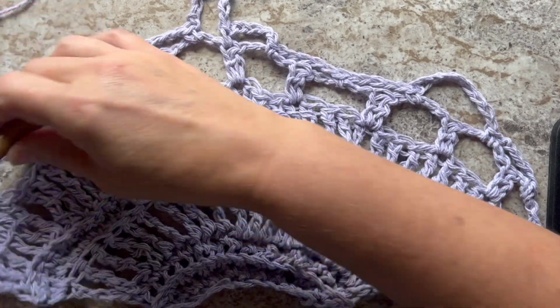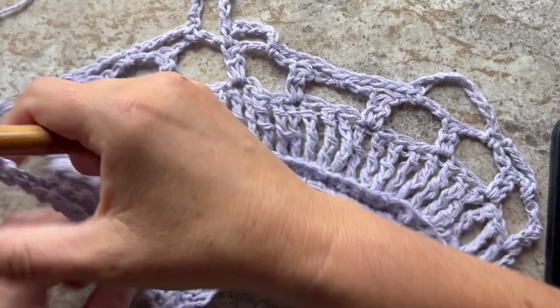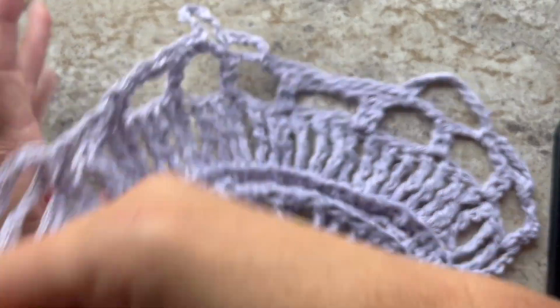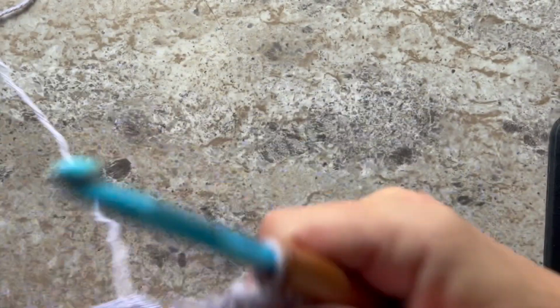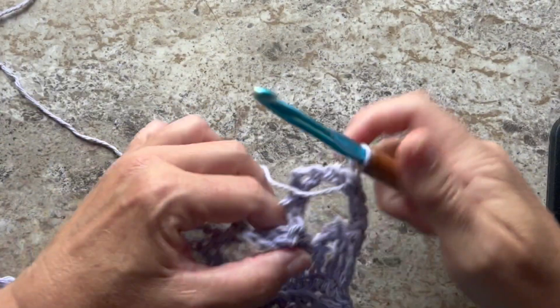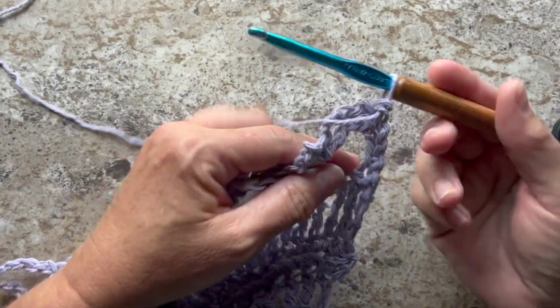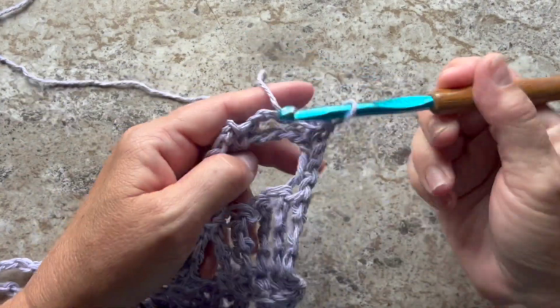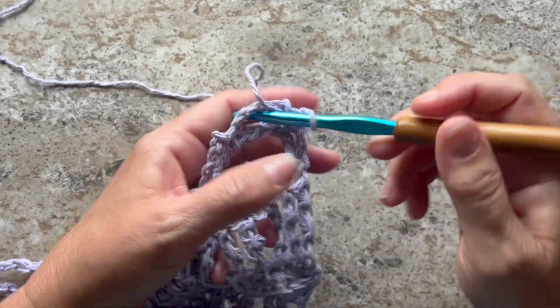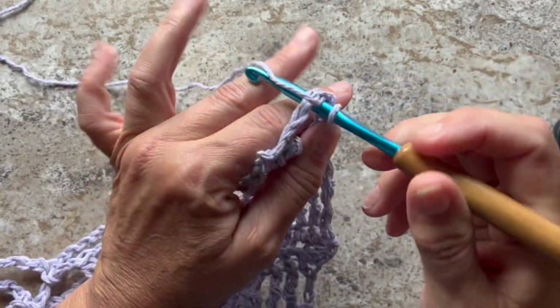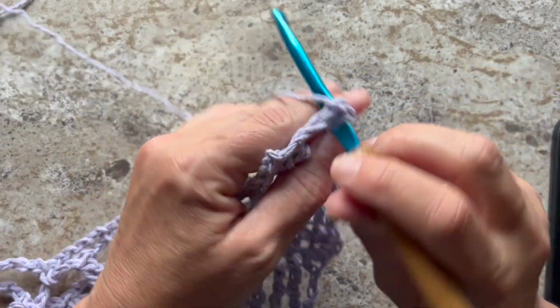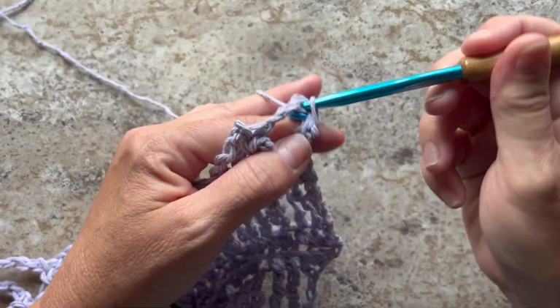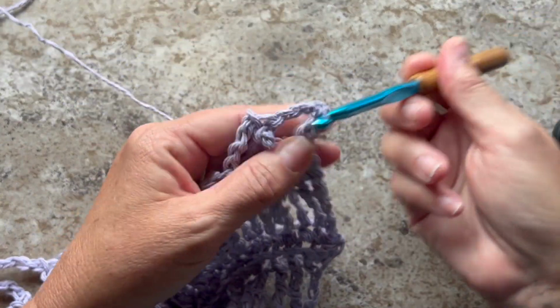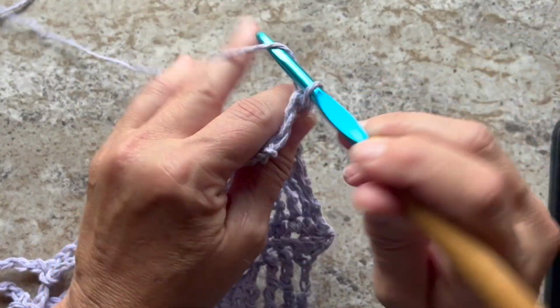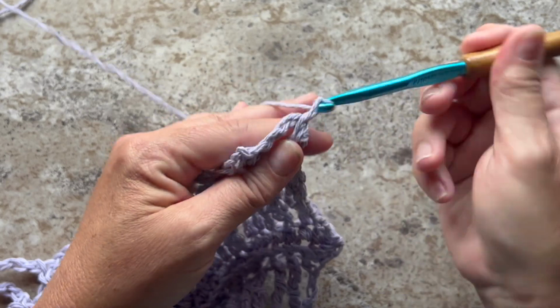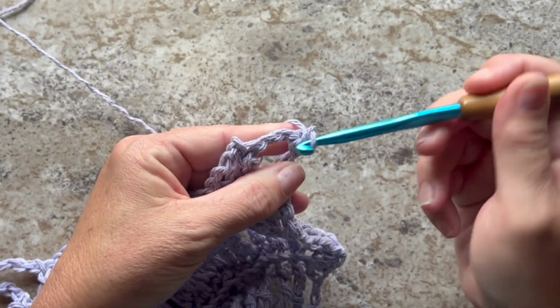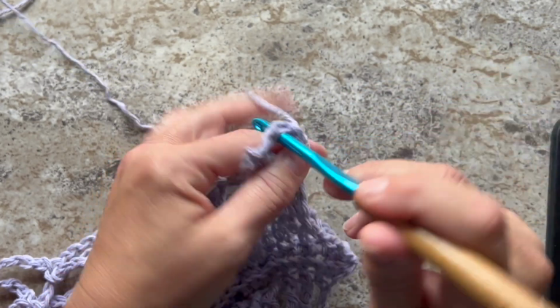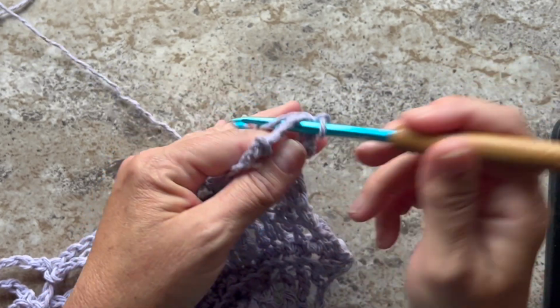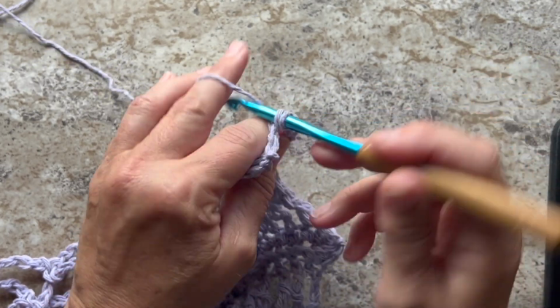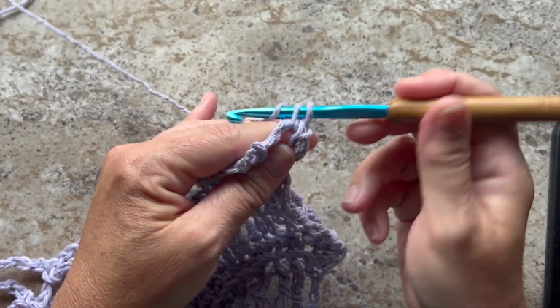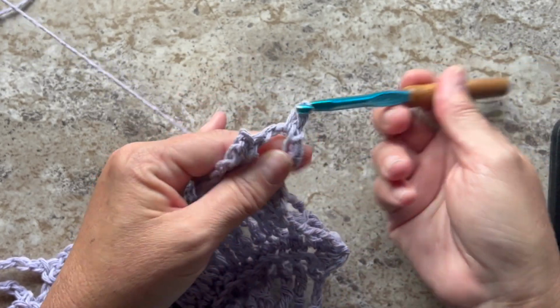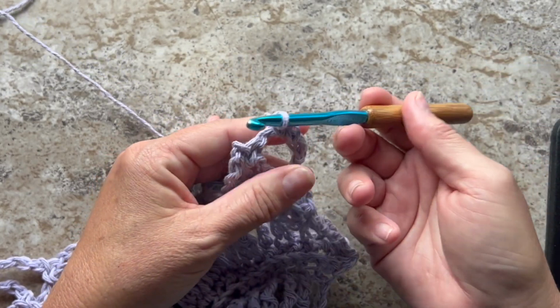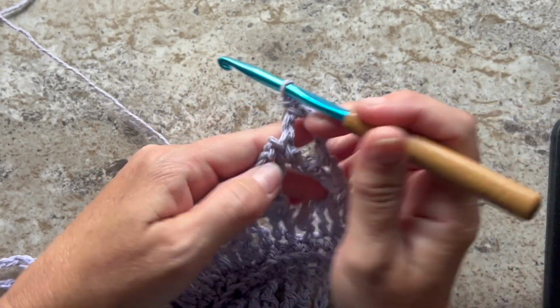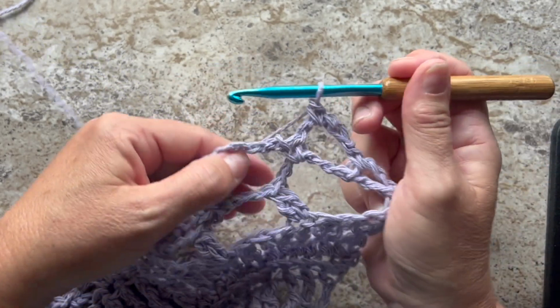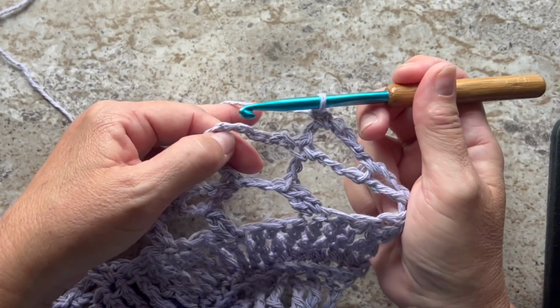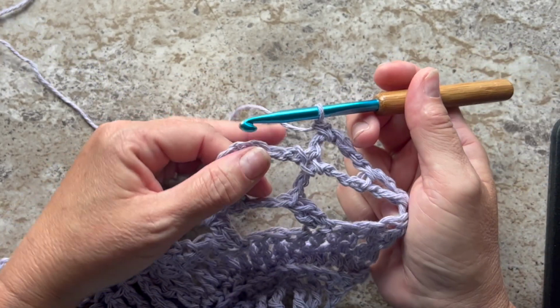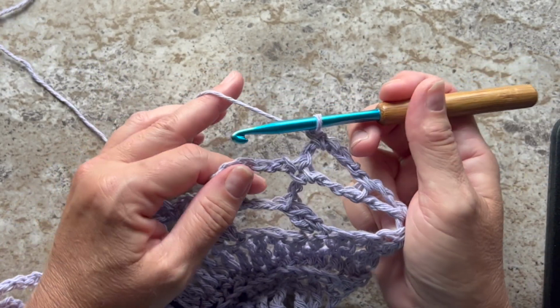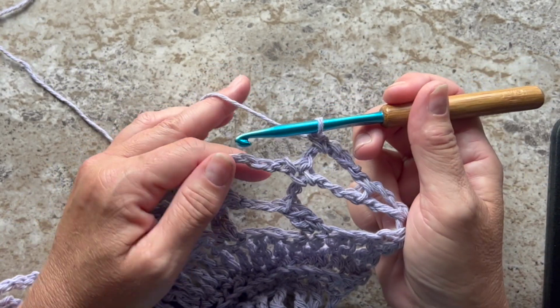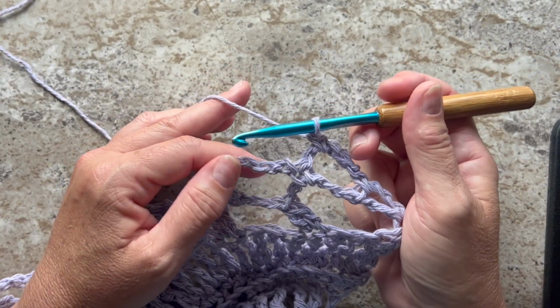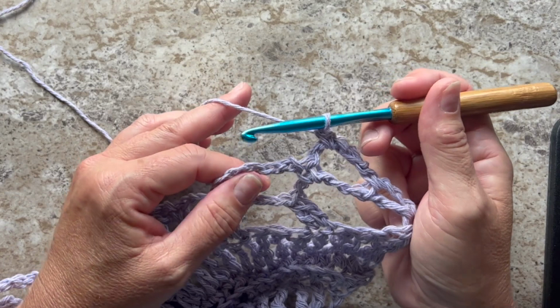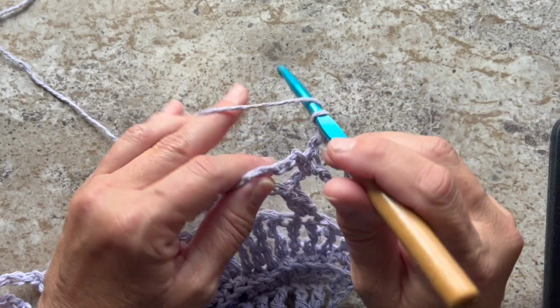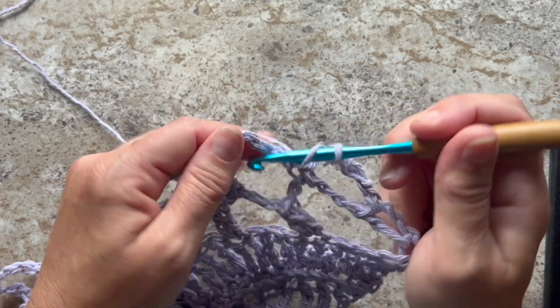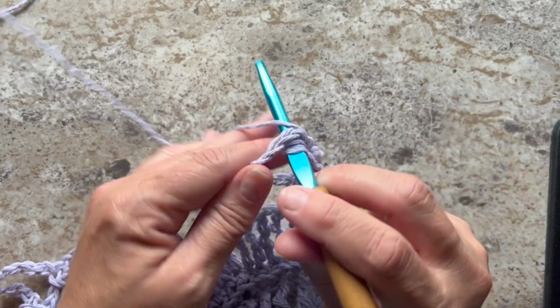The next edging row begins with slip stitching into the first chain 5 space, chain 1, and single crochet in that same space. Then in the next chain 9 space, we'll work 14 double crochets.